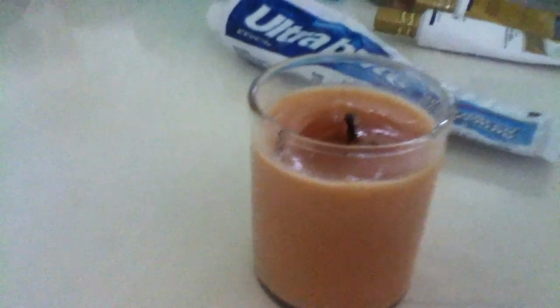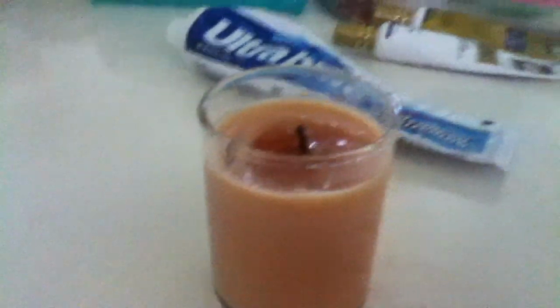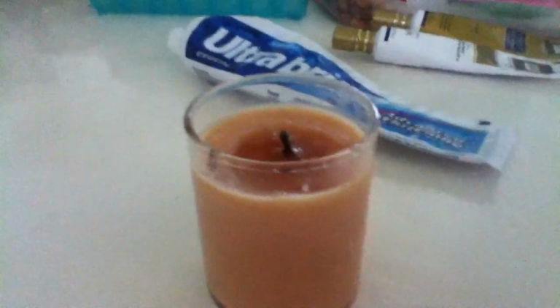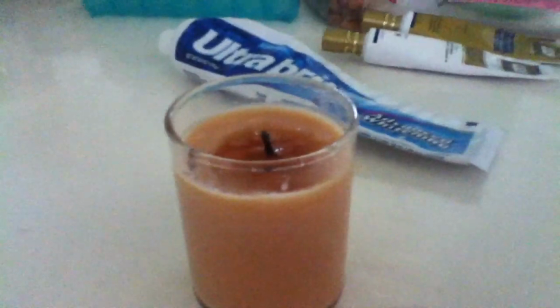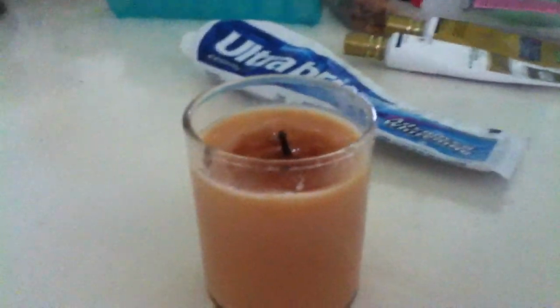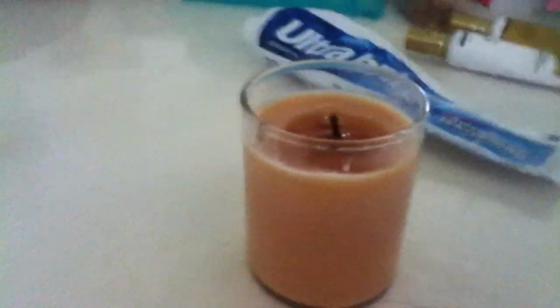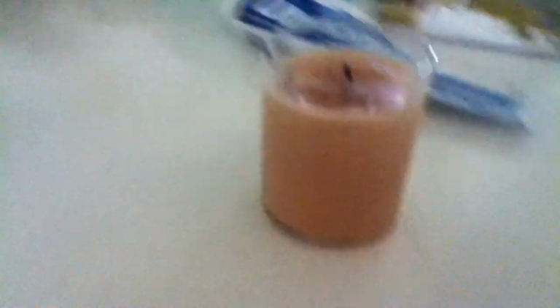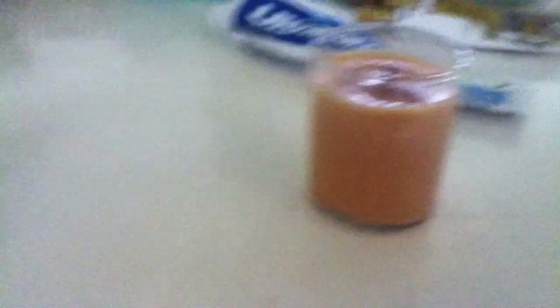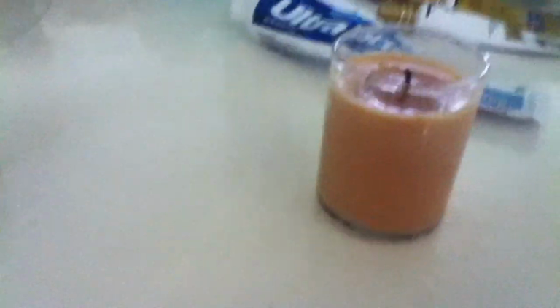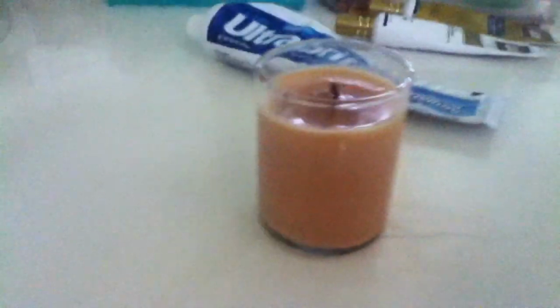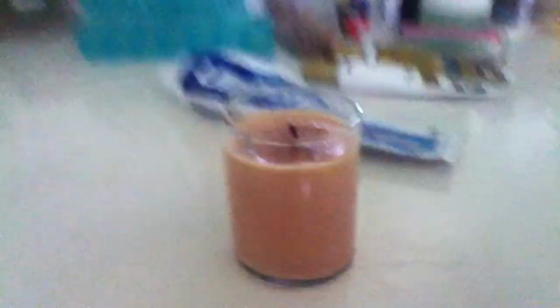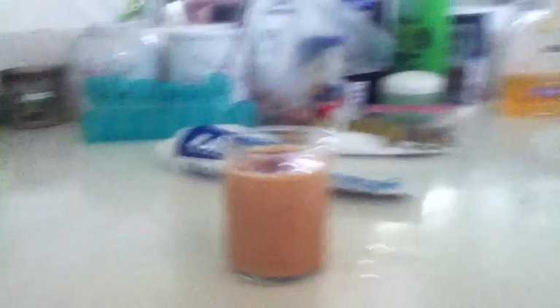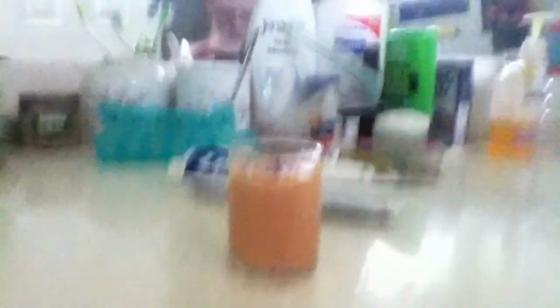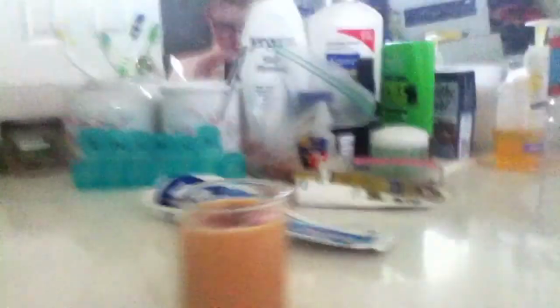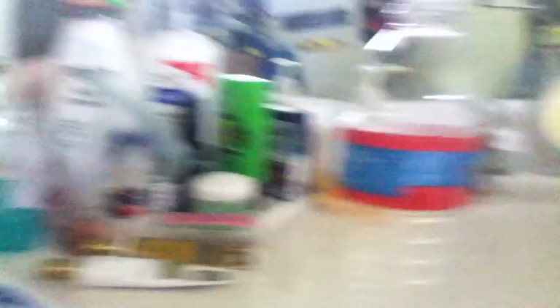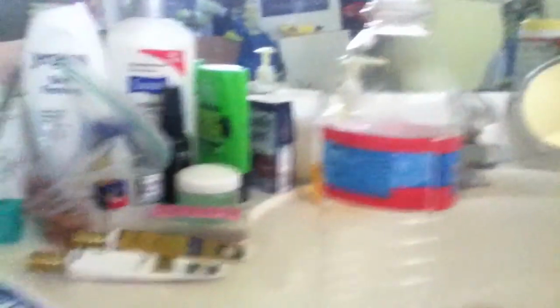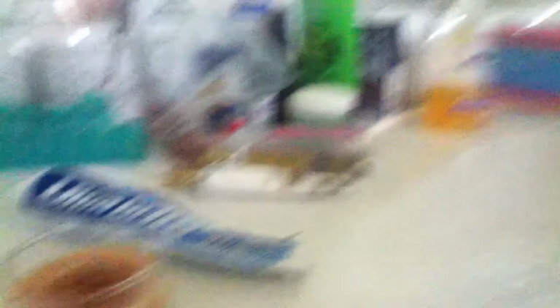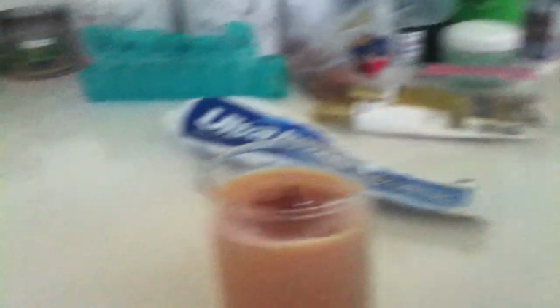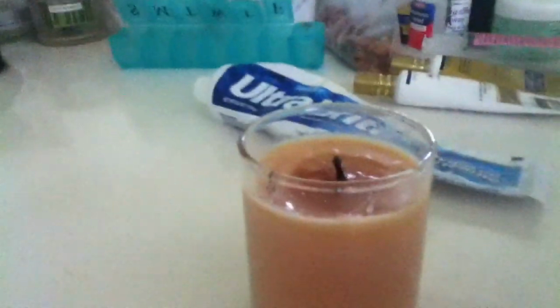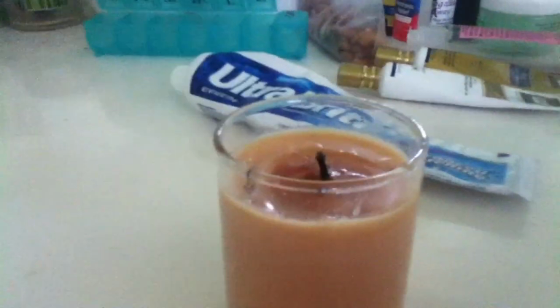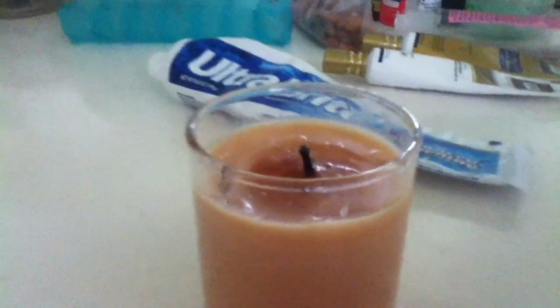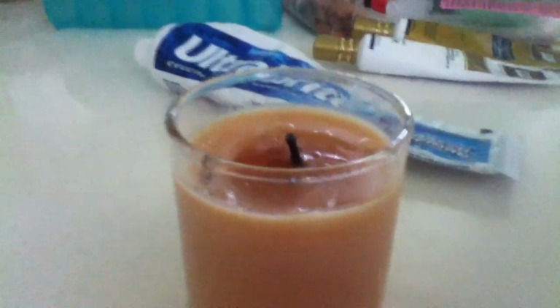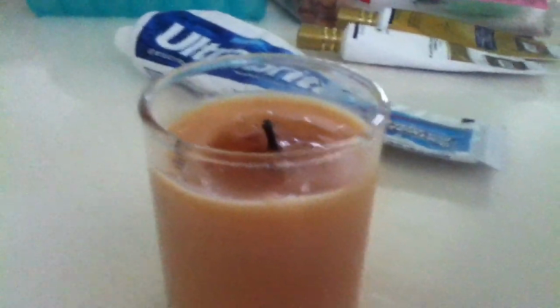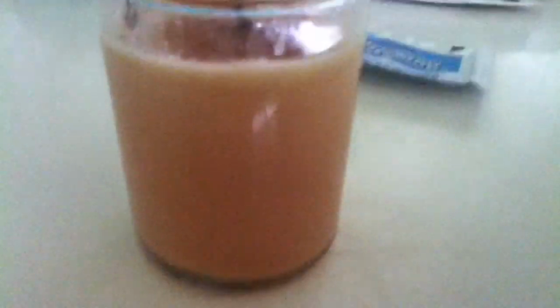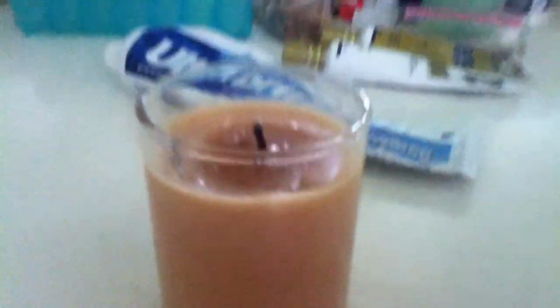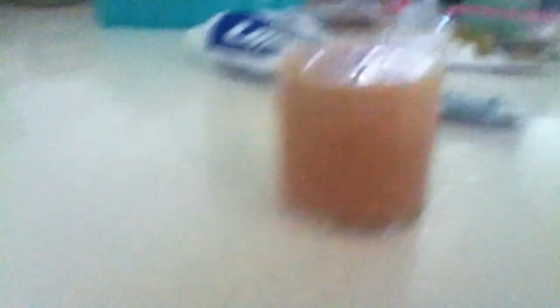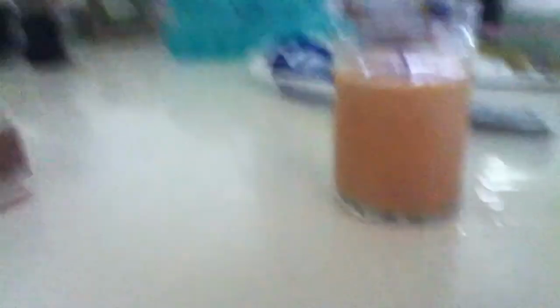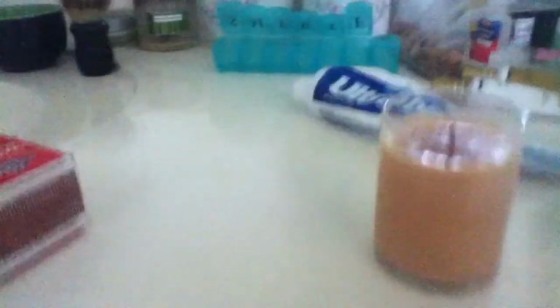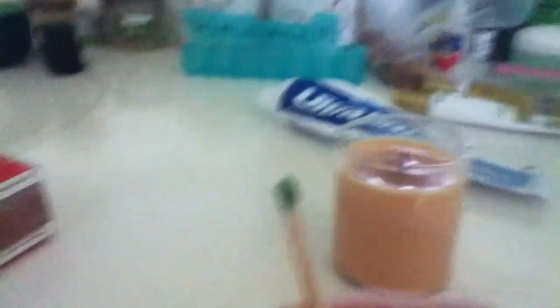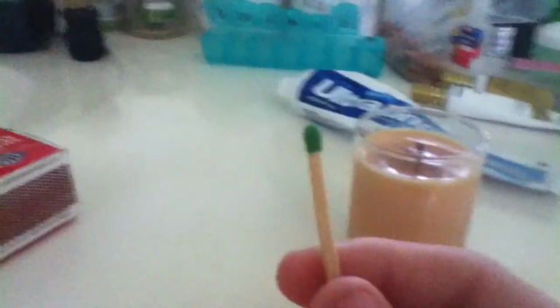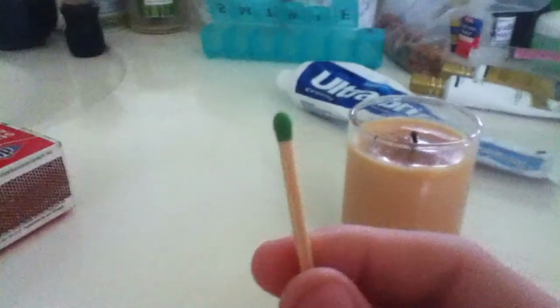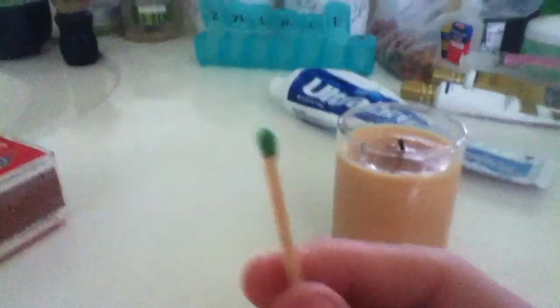Okay, so this is a little weird. I got a water bottle, a little candle, and a match.